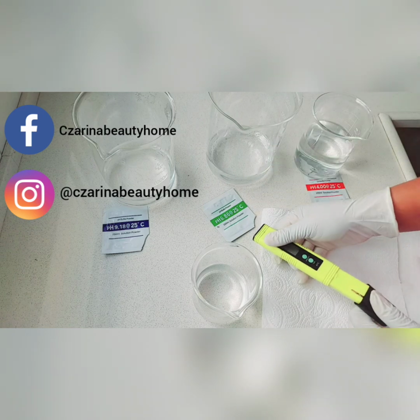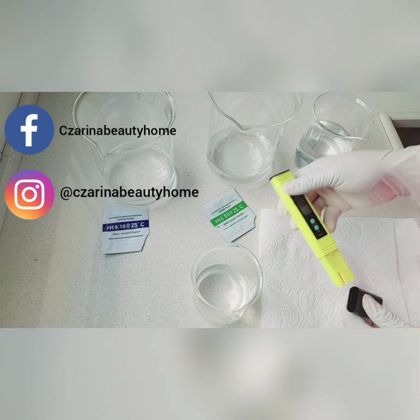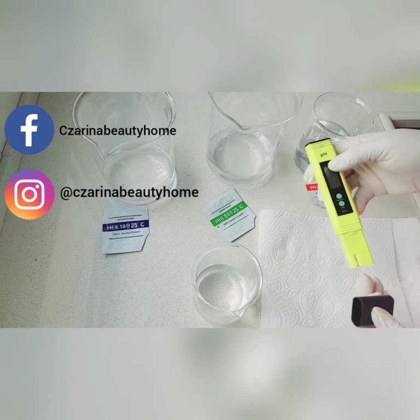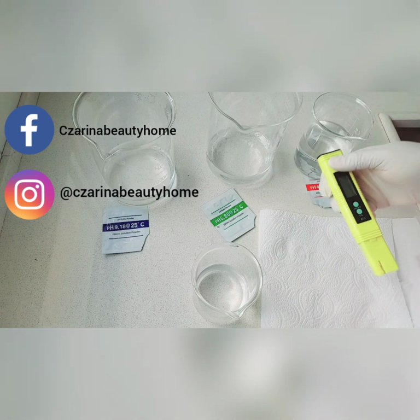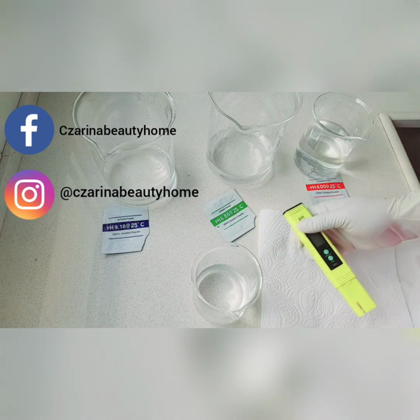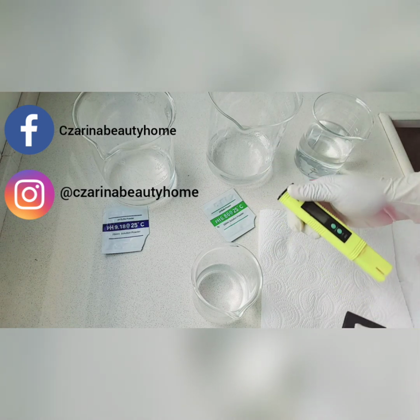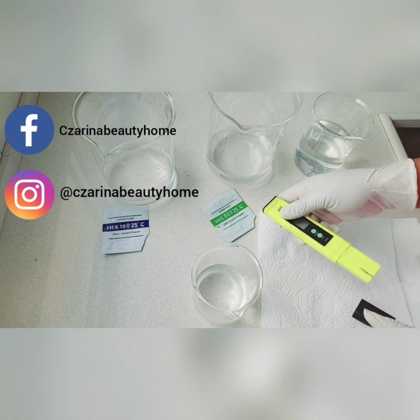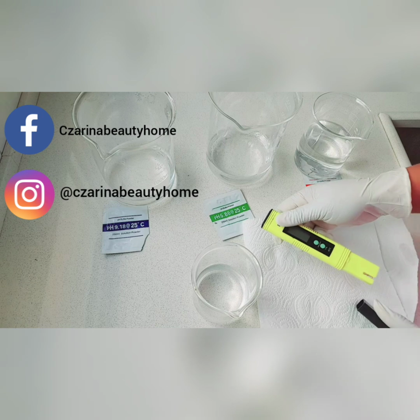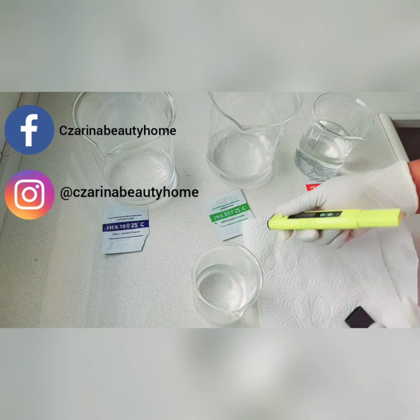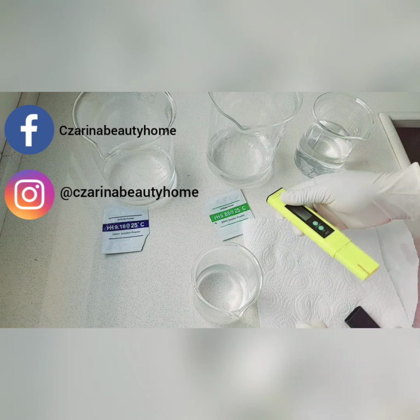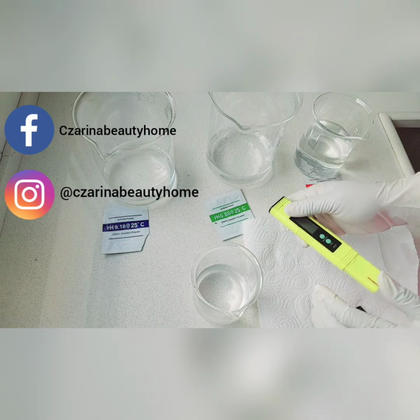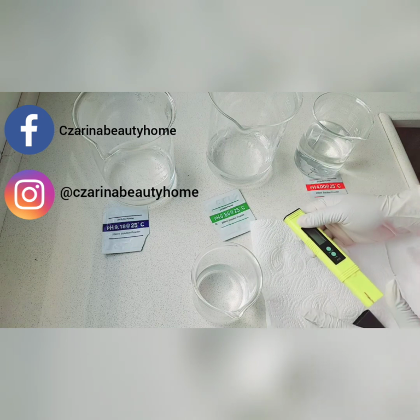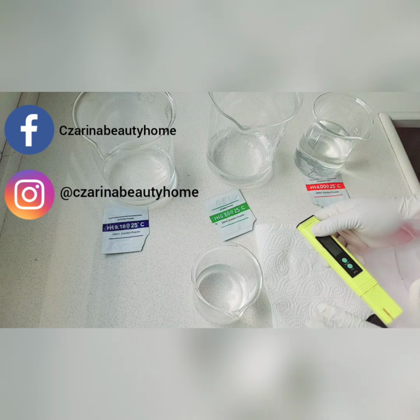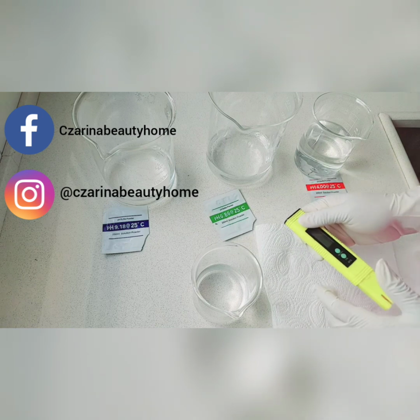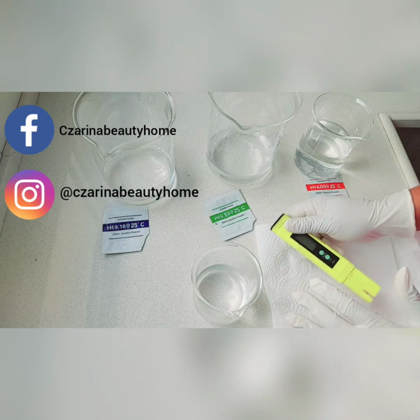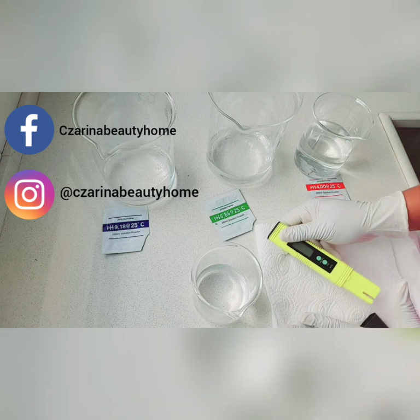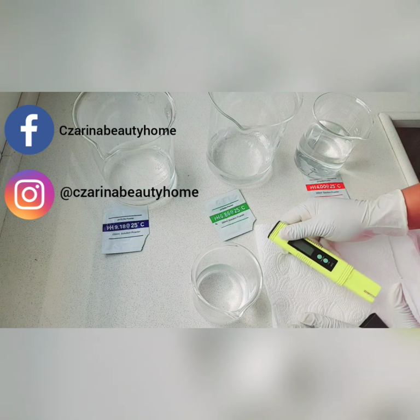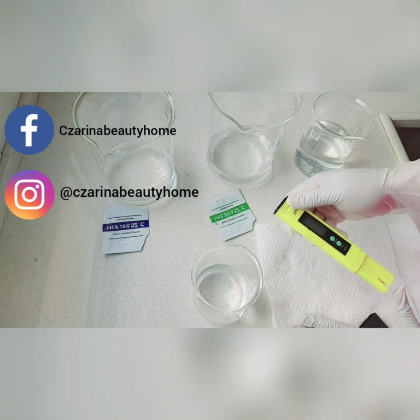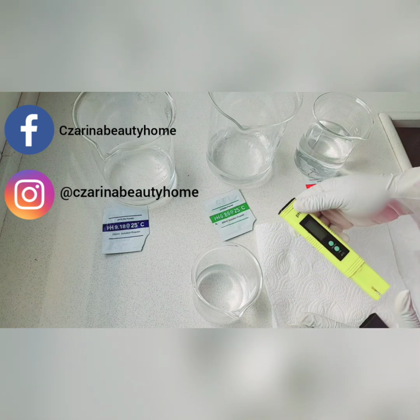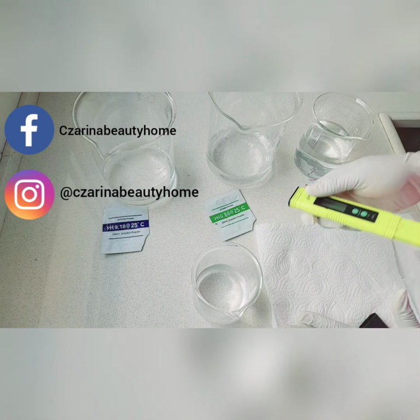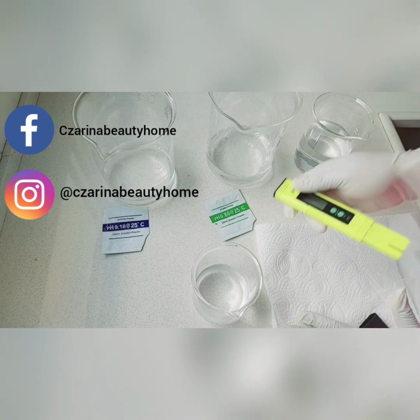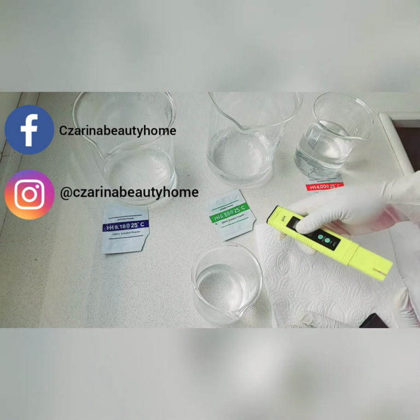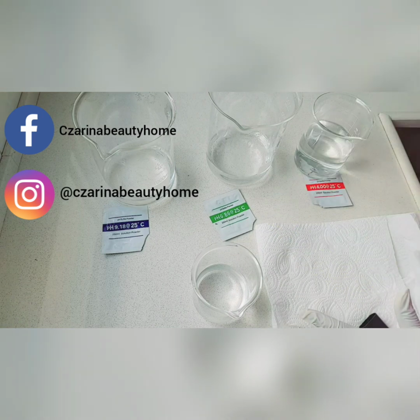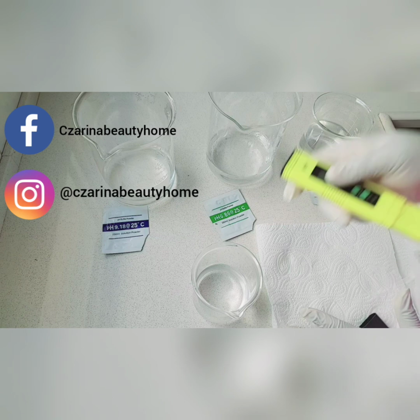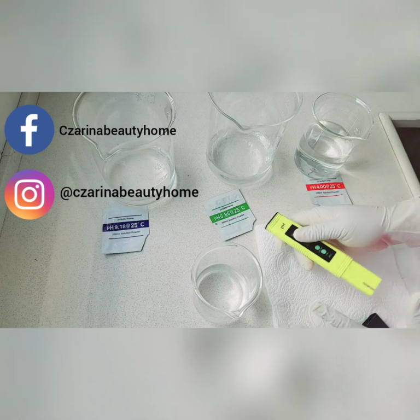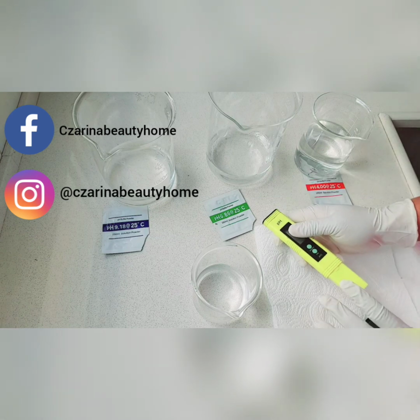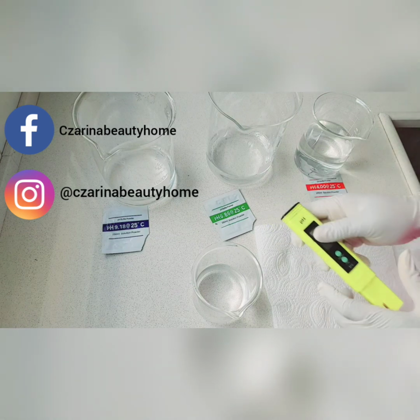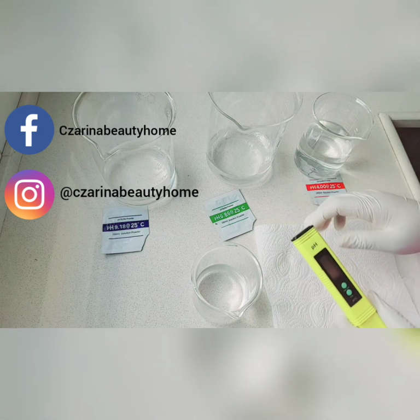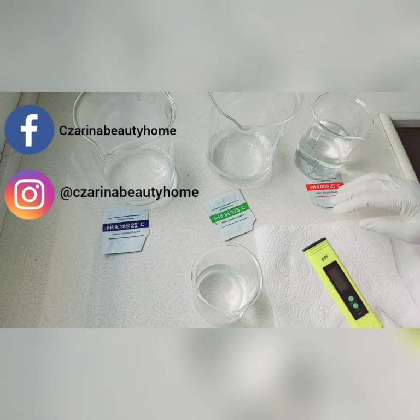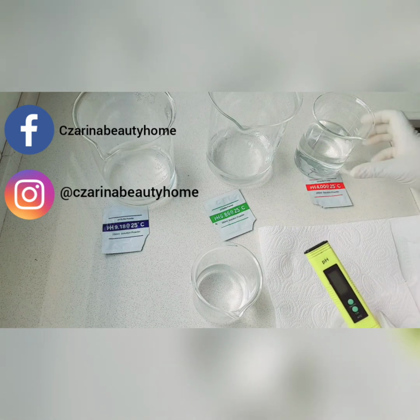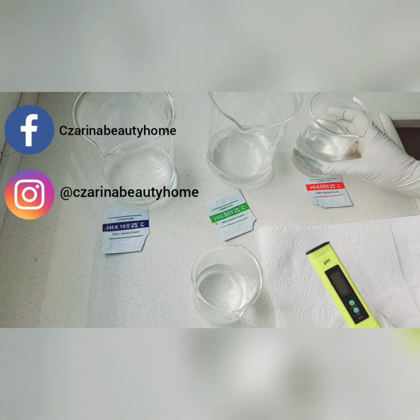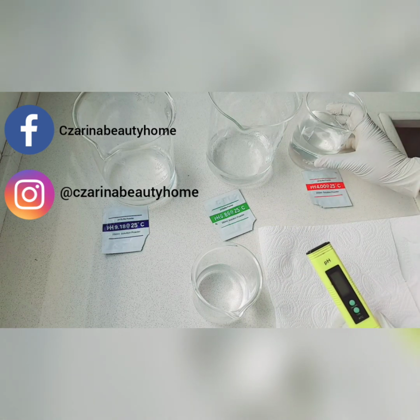If you don't calibrate it, it will give you stupid figures — it will not read correctly. You'll see it just fluctuating, and you keep adjusting the pH of your product until you end up ruining the products that you make.